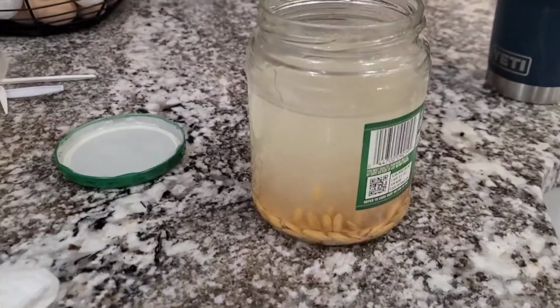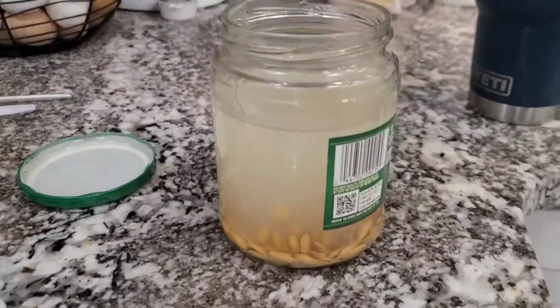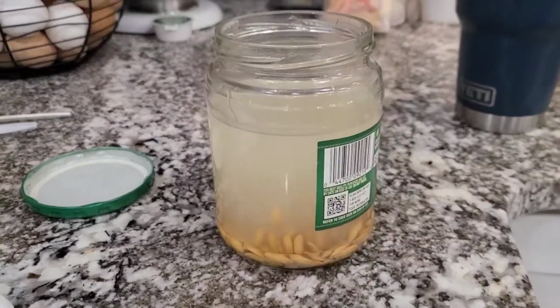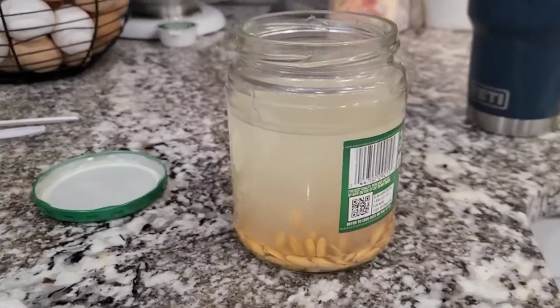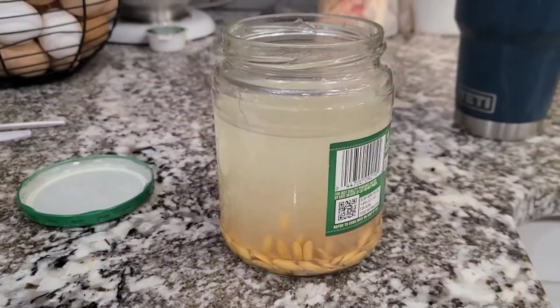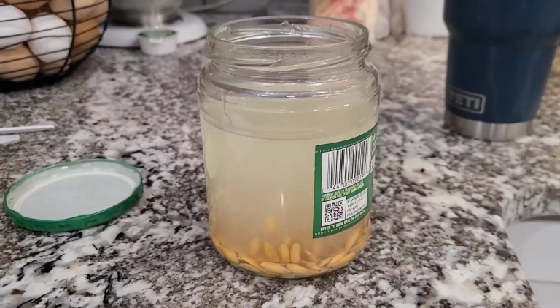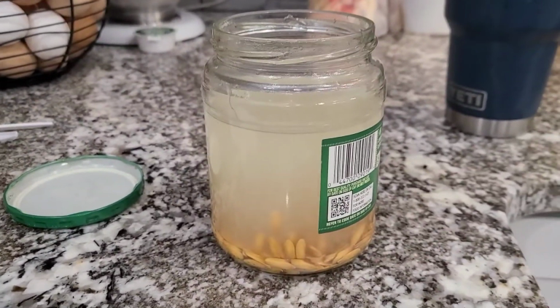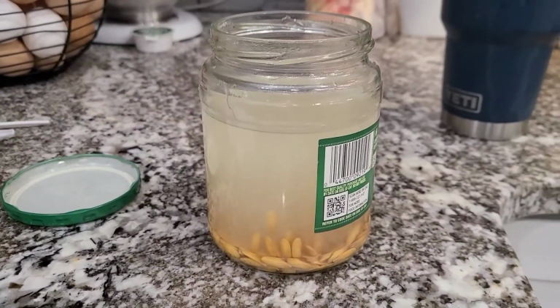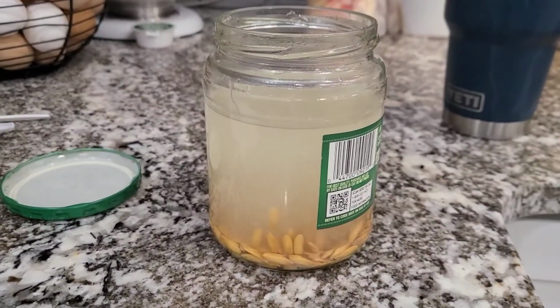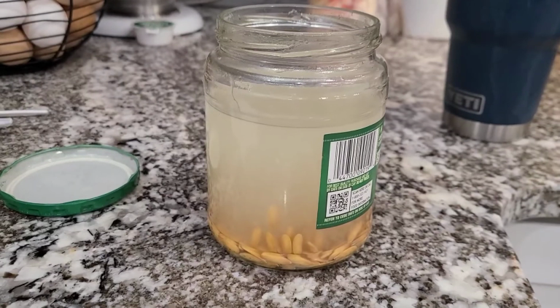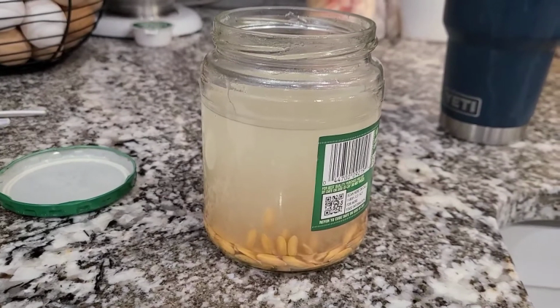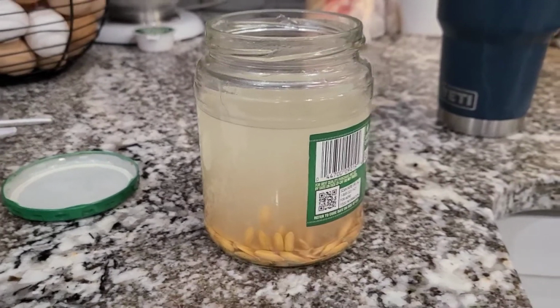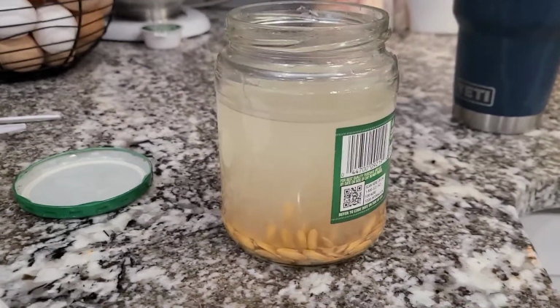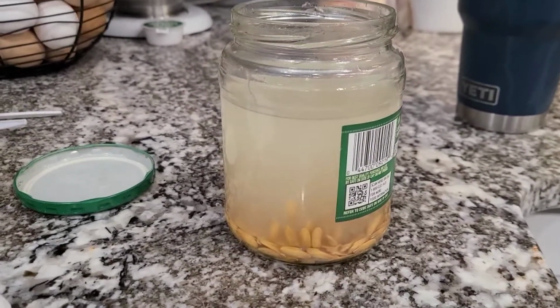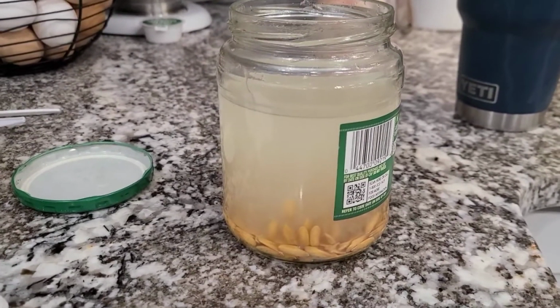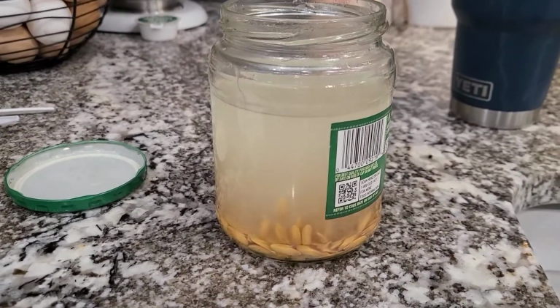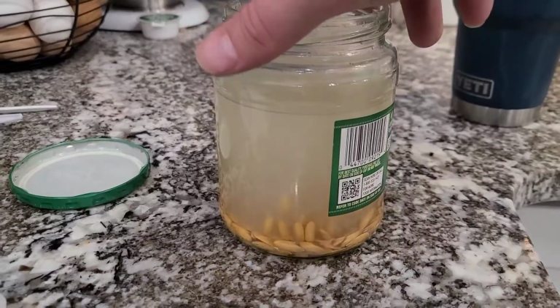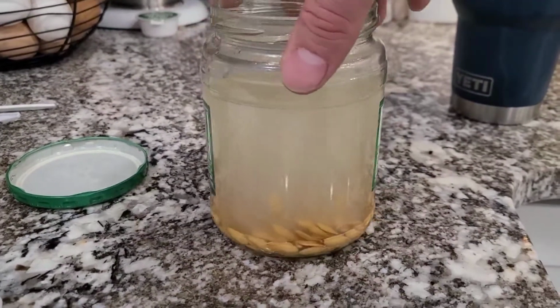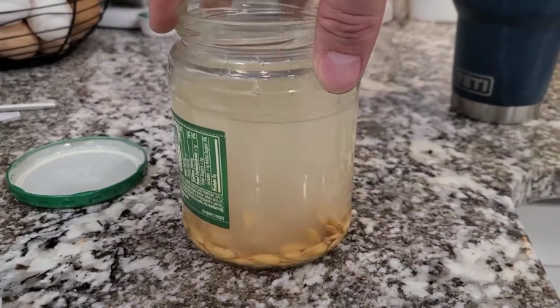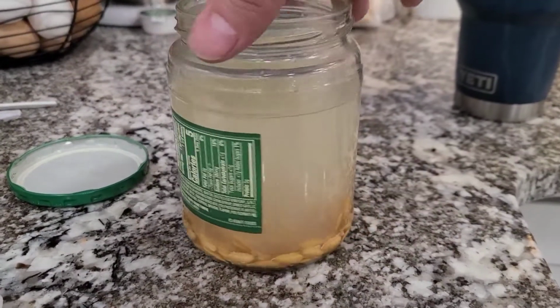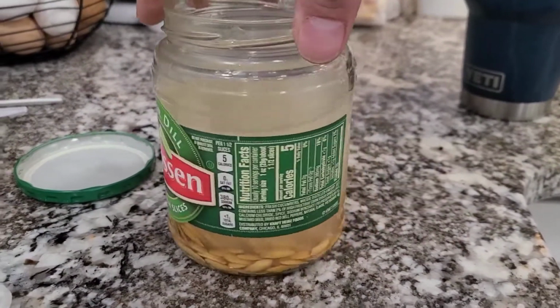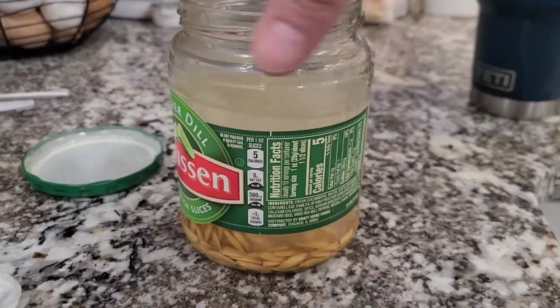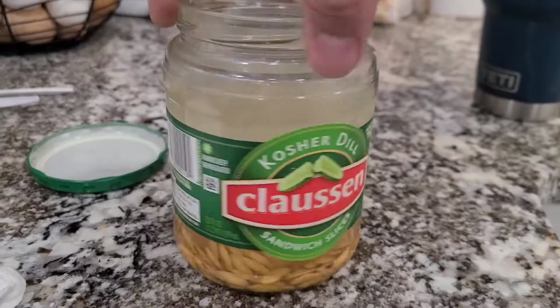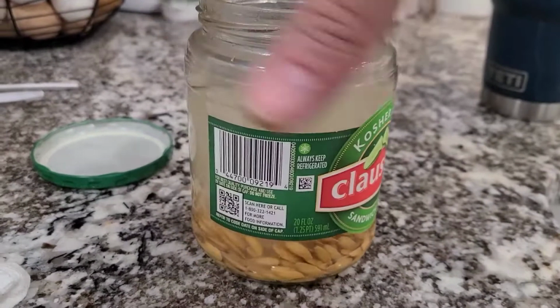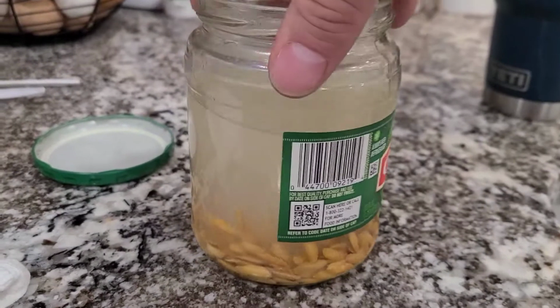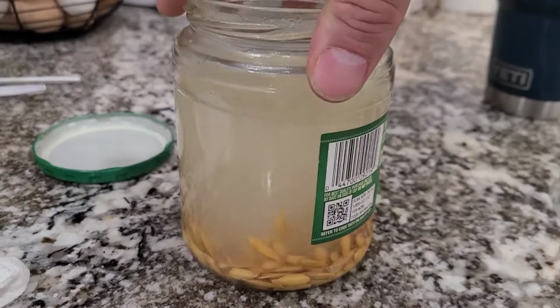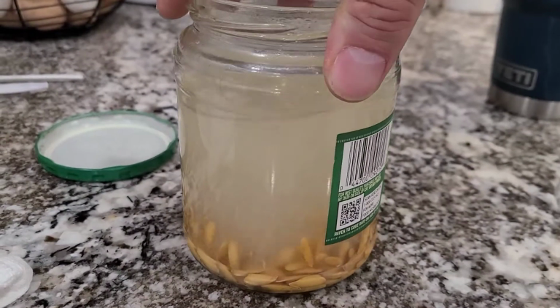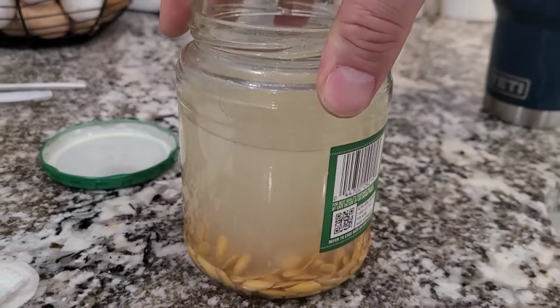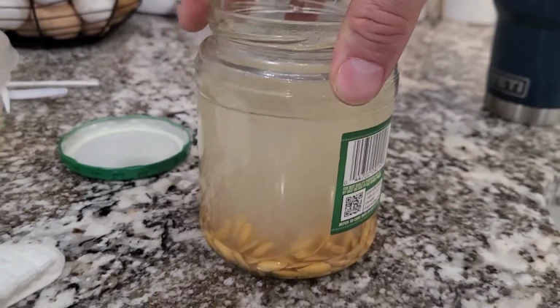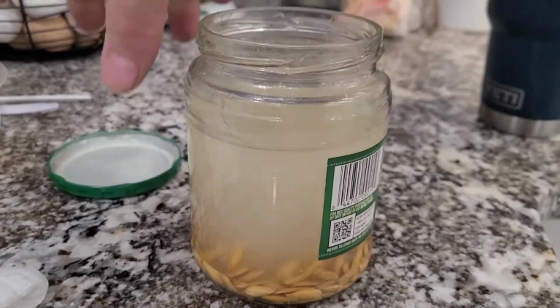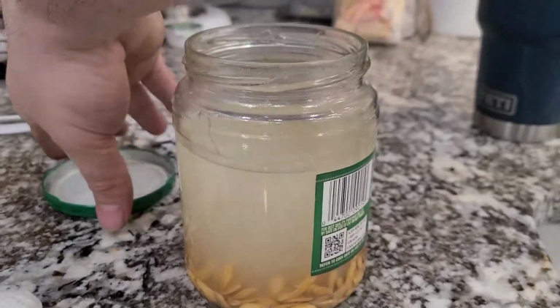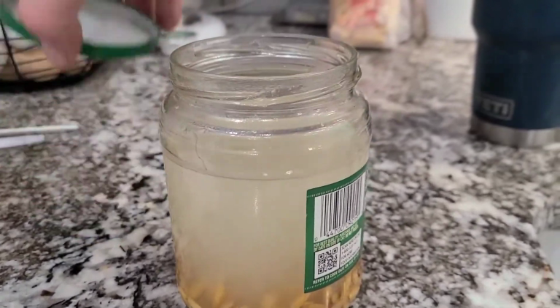Any of the ones floating on top got stirred up because they seem to be going back down. I think I pretty much got all of them.